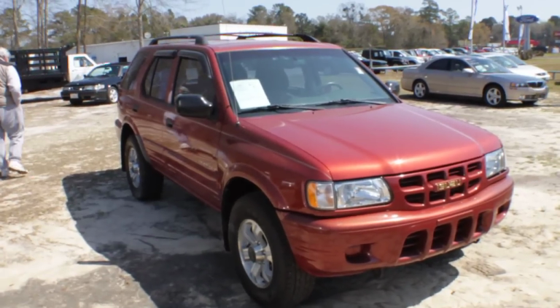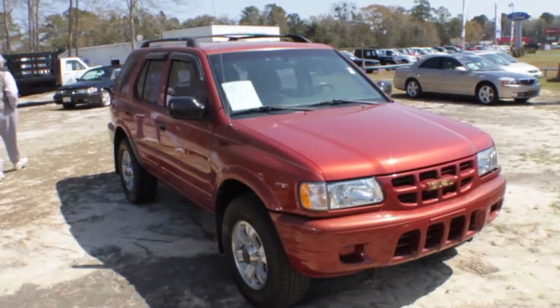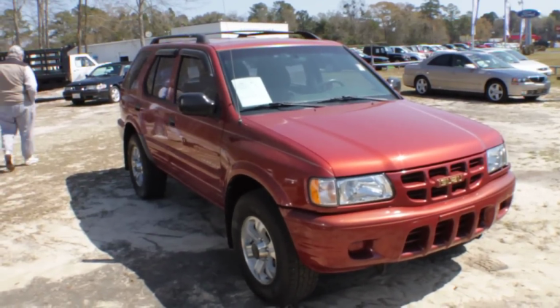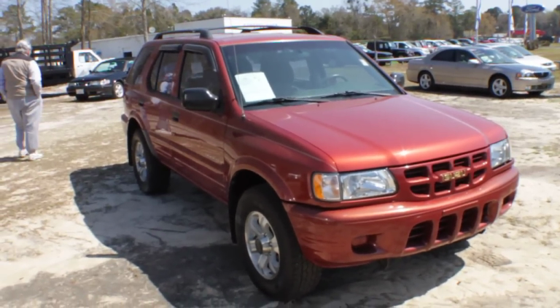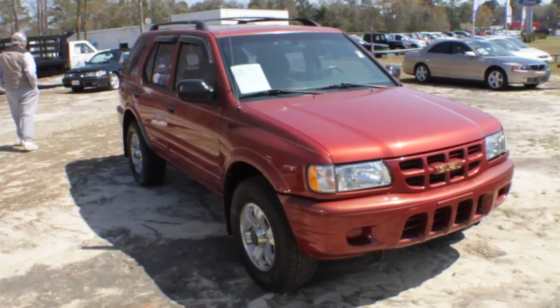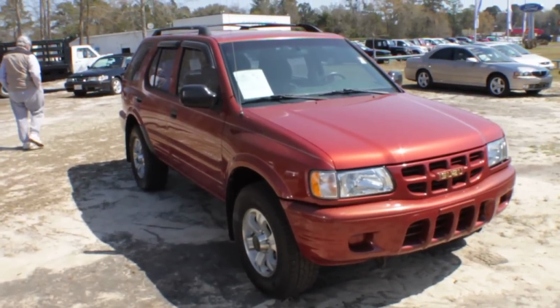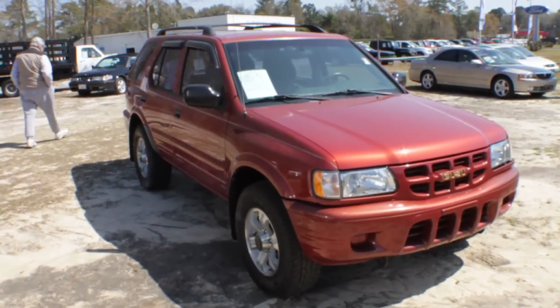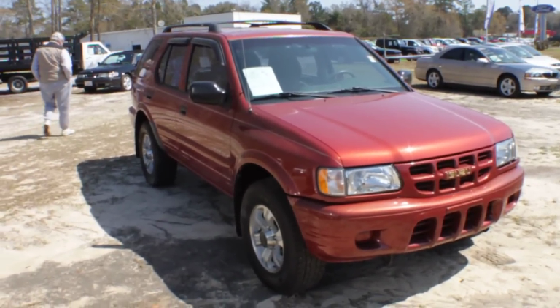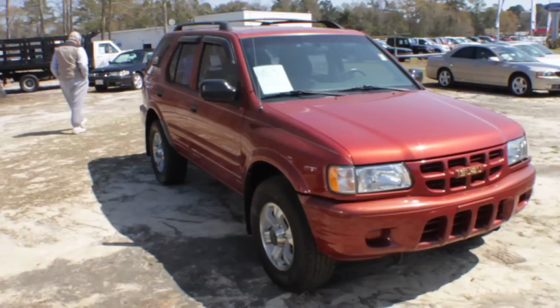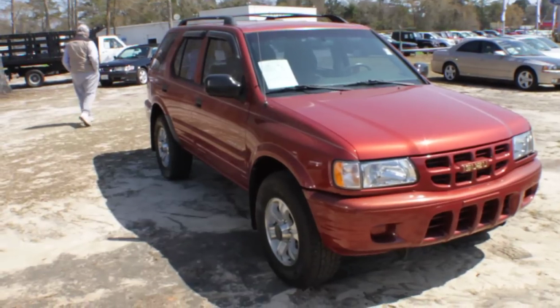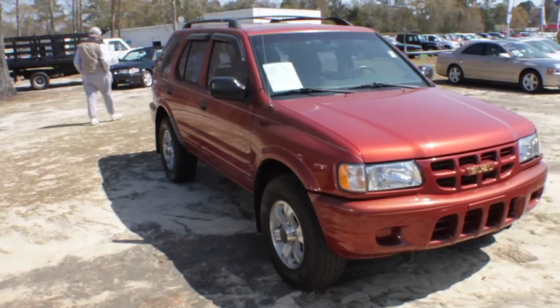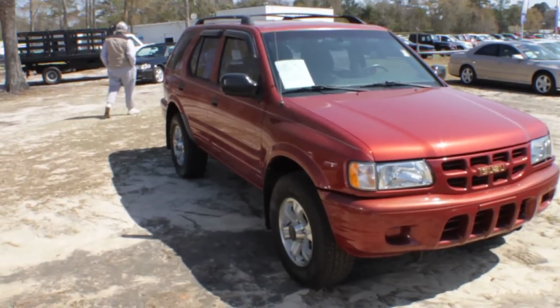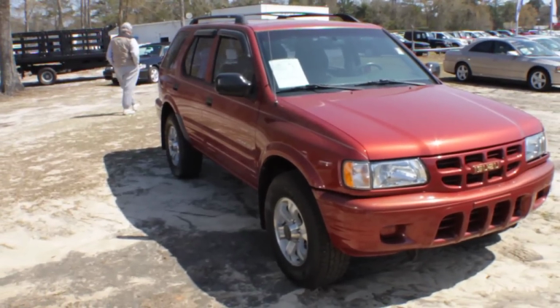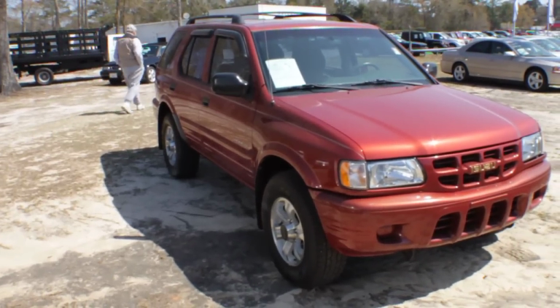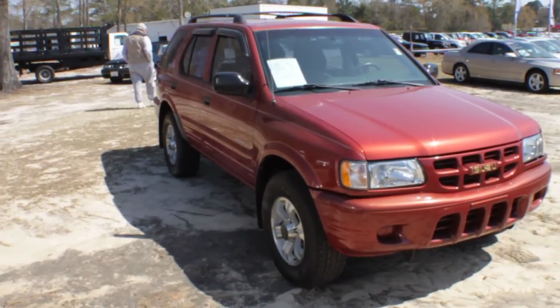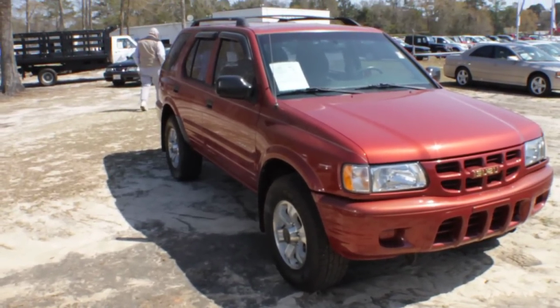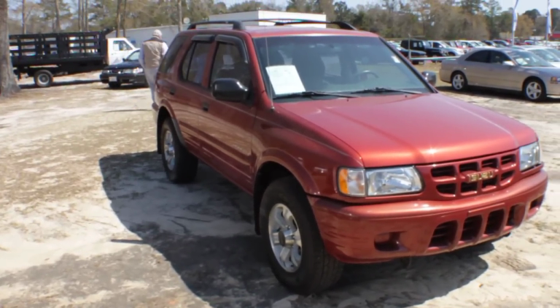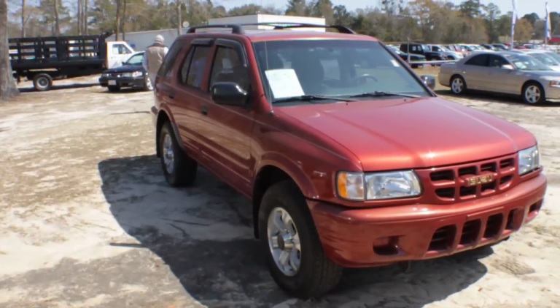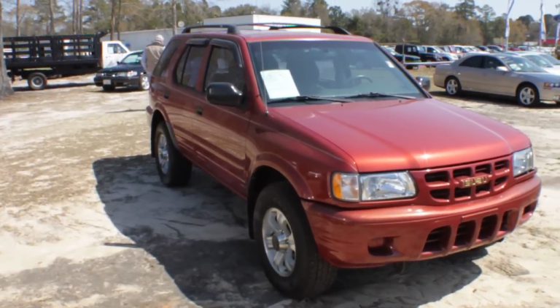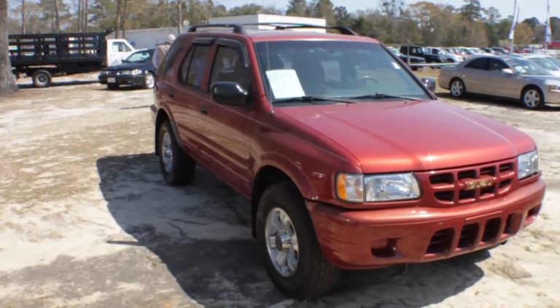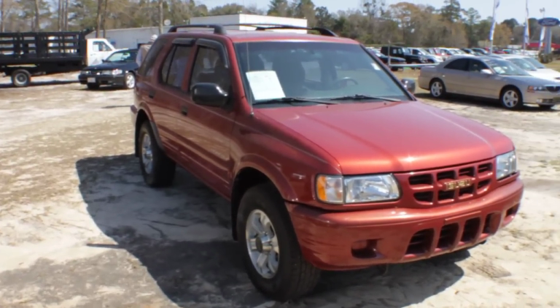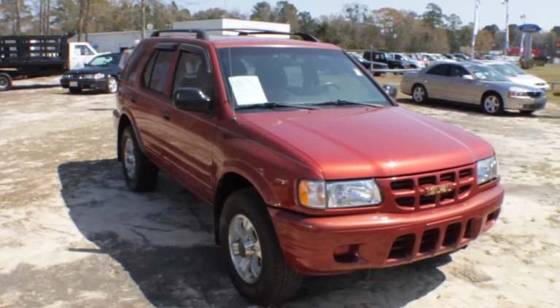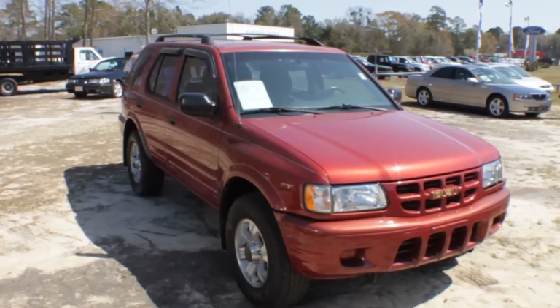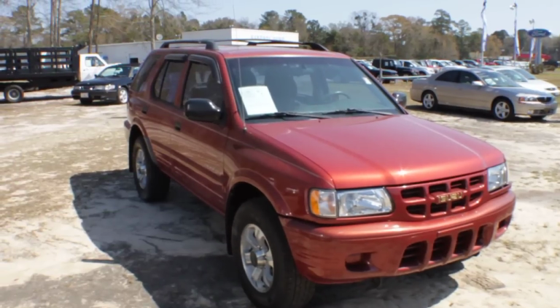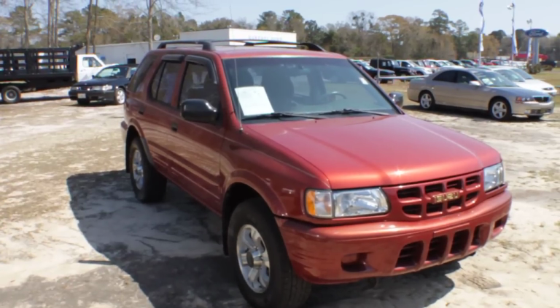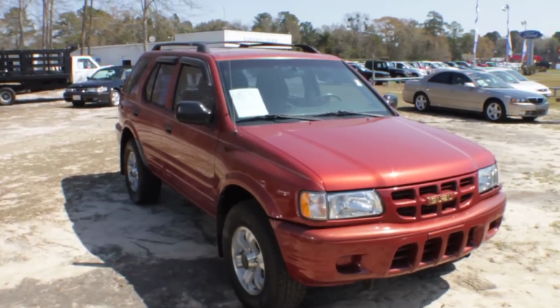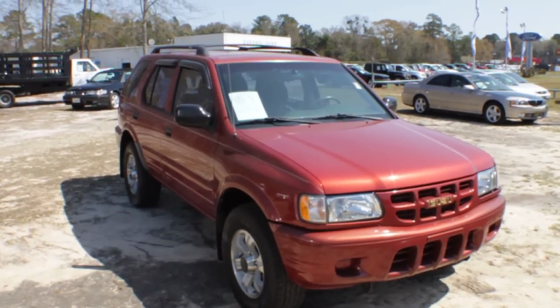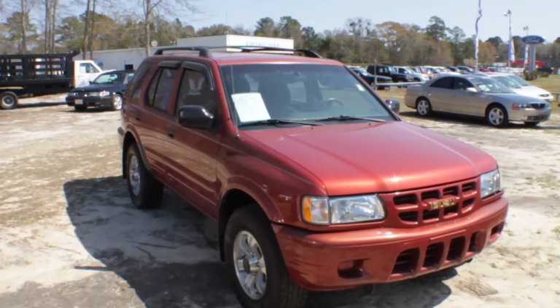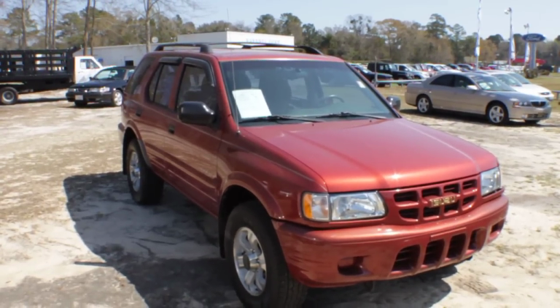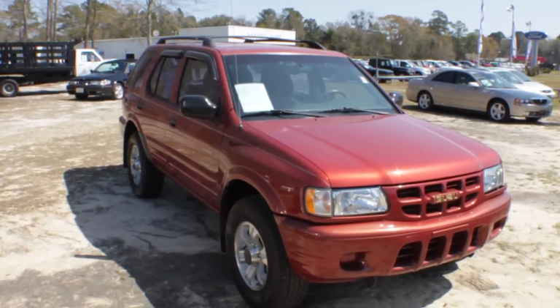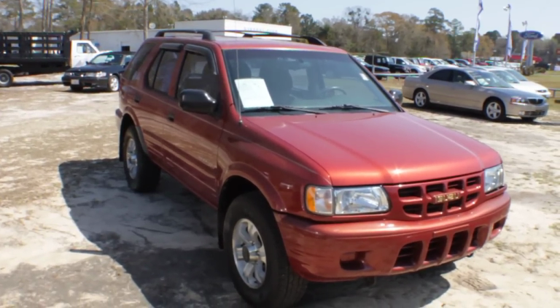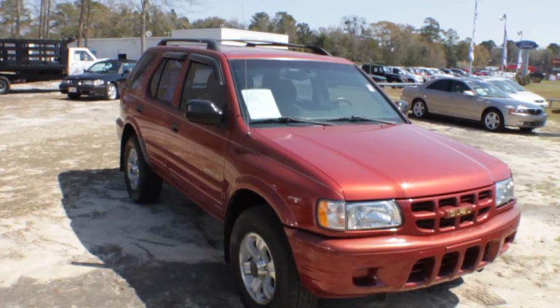Hey everybody, welcome to Ravenel Ford. Today we're going to be taking a look at a 2000 Isuzu Rodeo. These are pretty popular vehicles — you used to see them on the road all the time, and here's one for you.